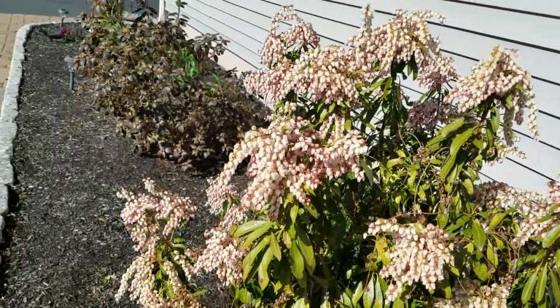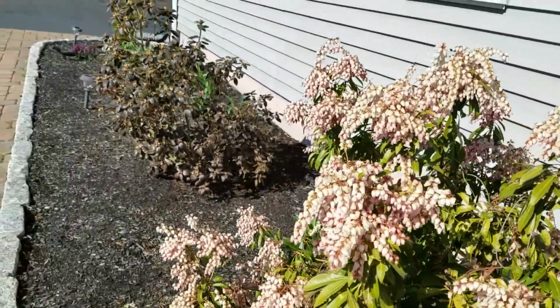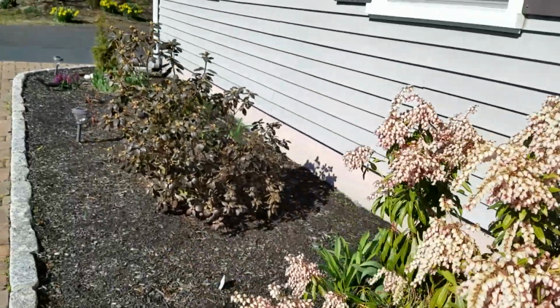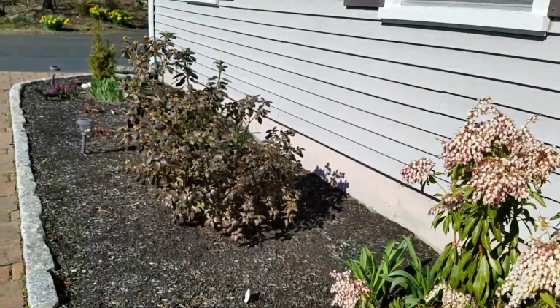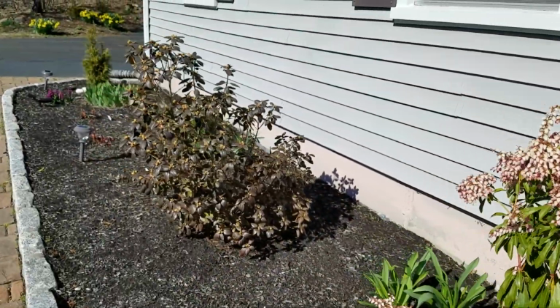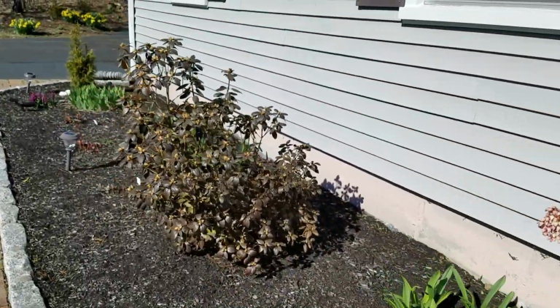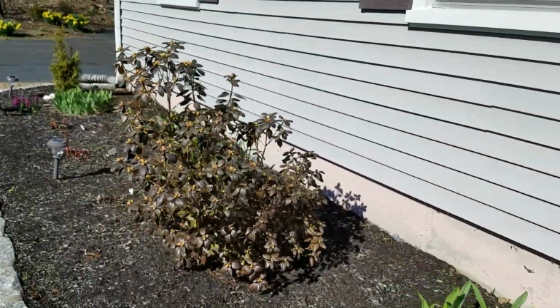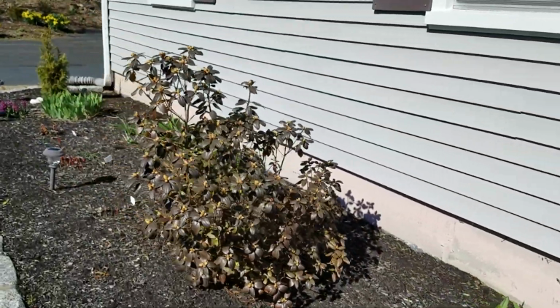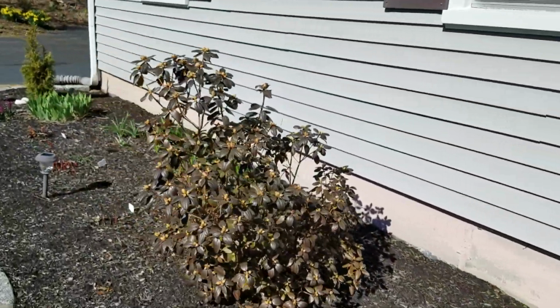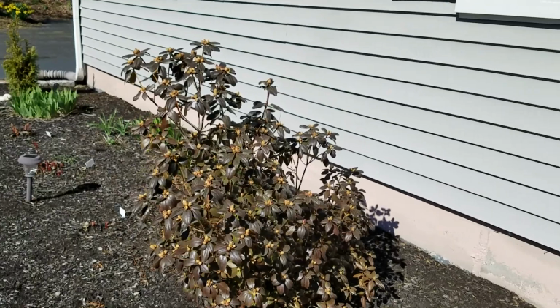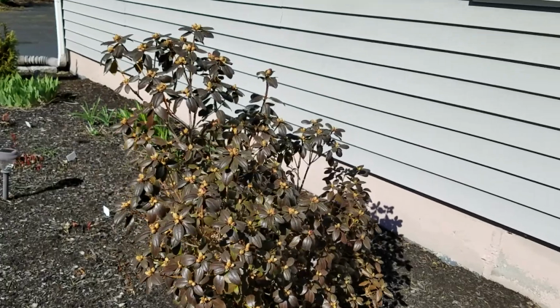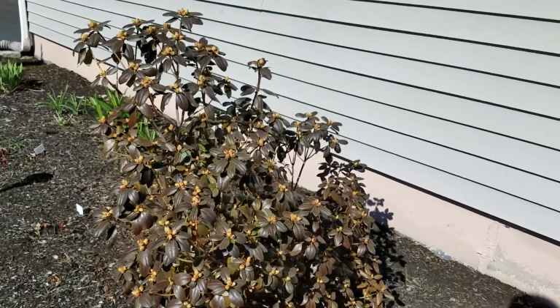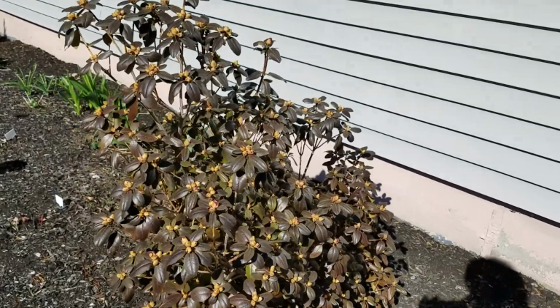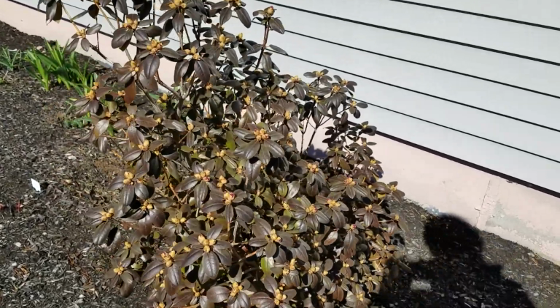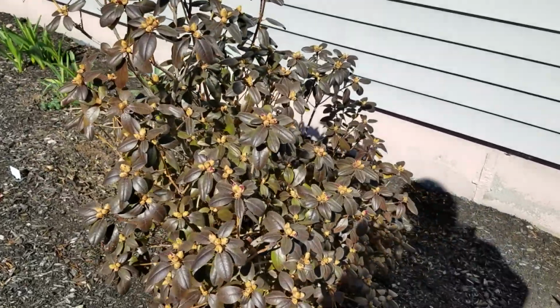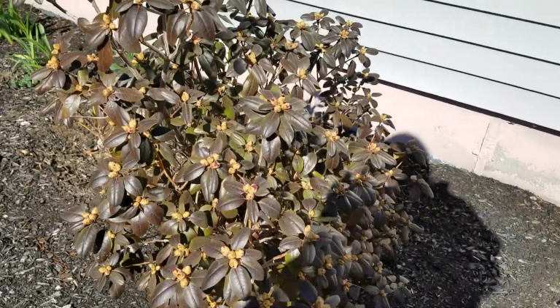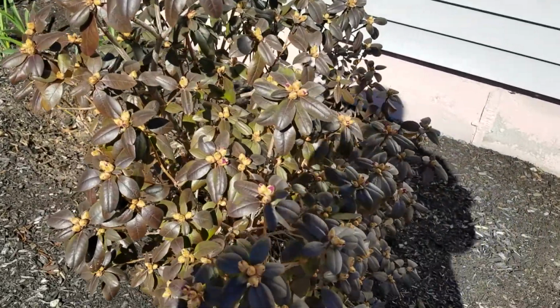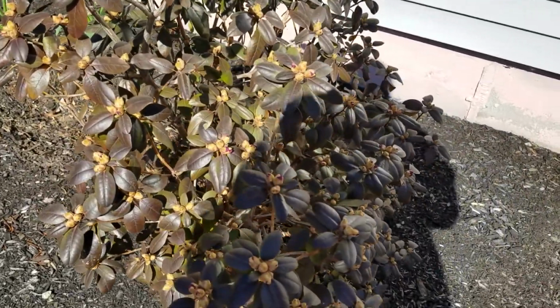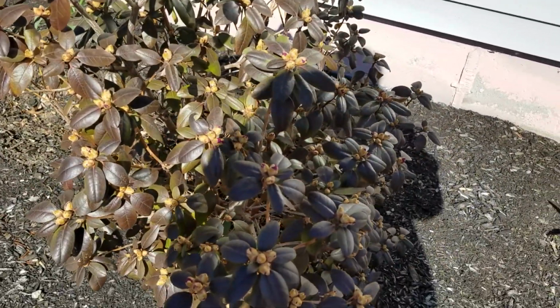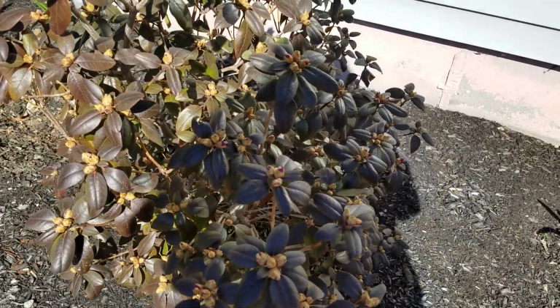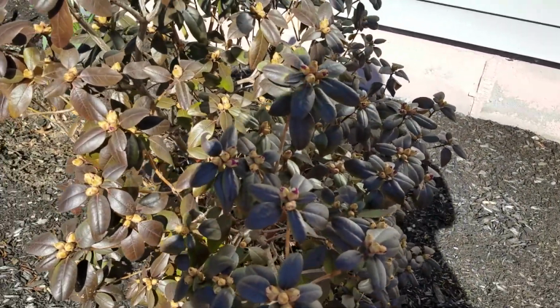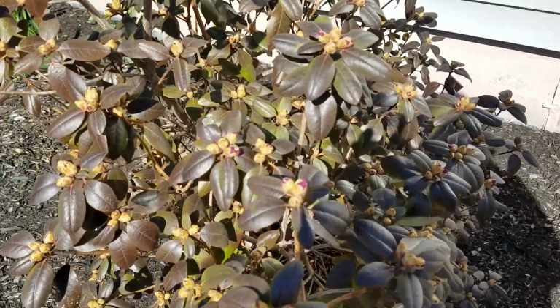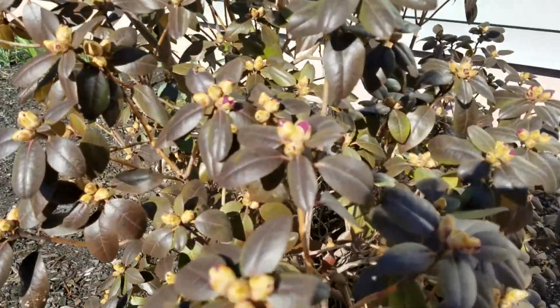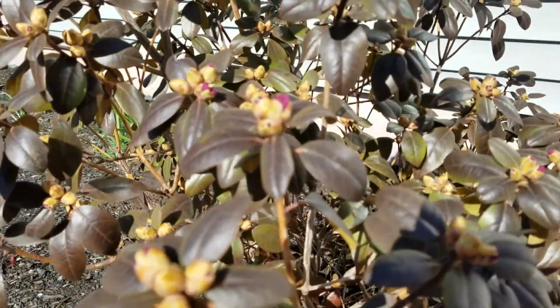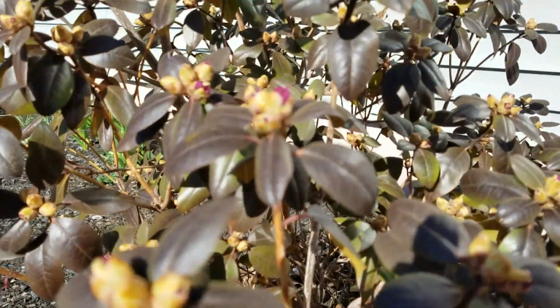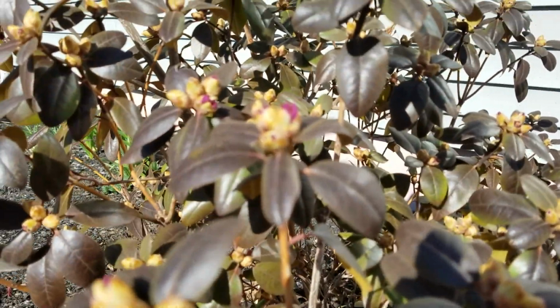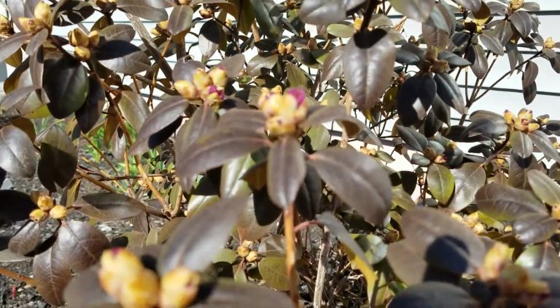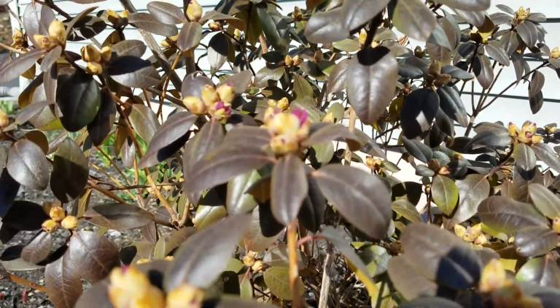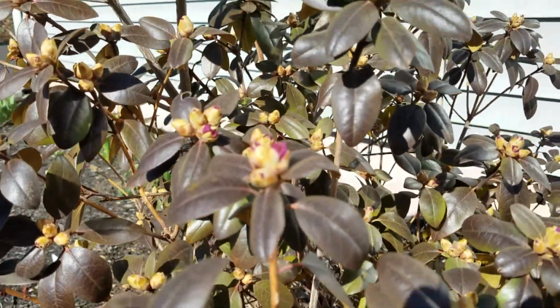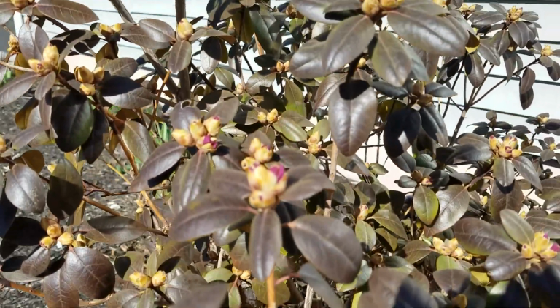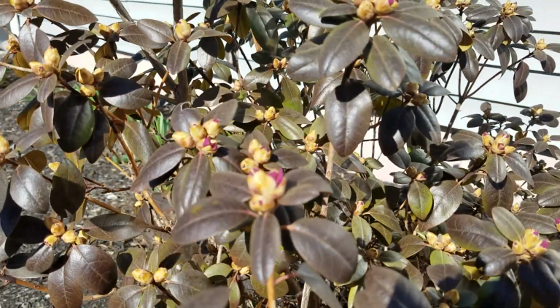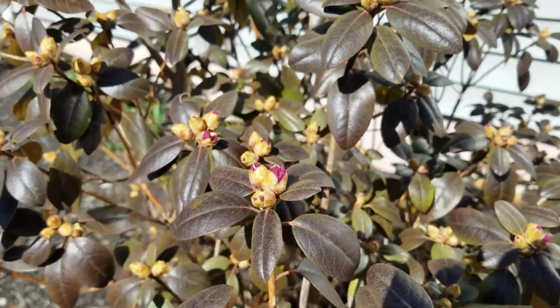There's azalea in the background — the buds are starting to open up. It's going to be a pretty color.